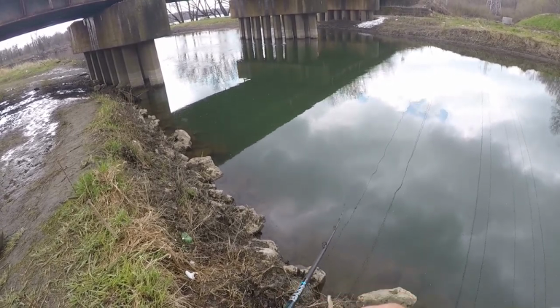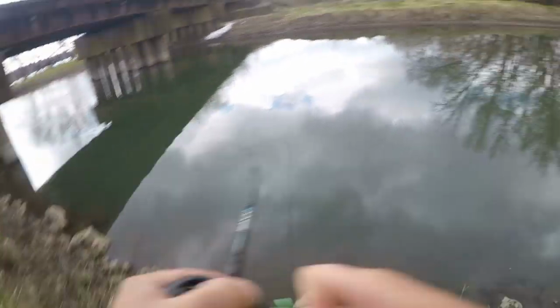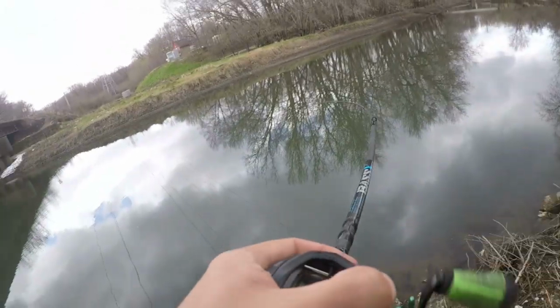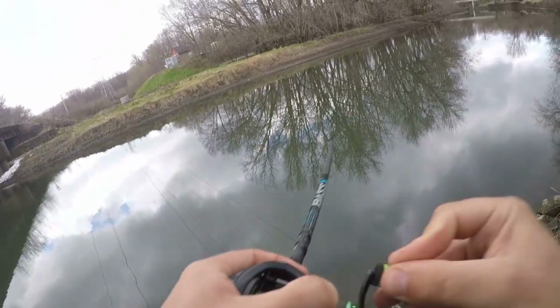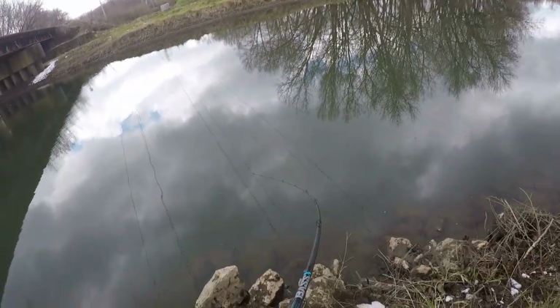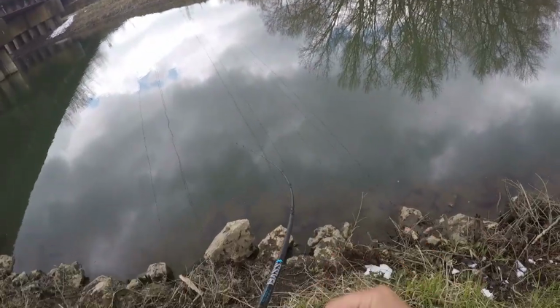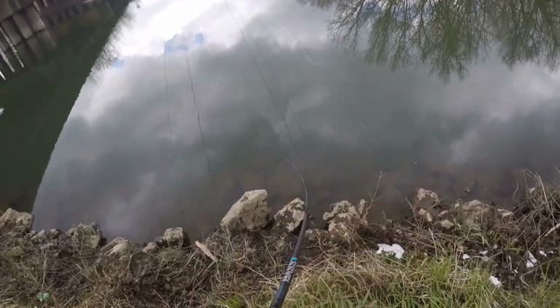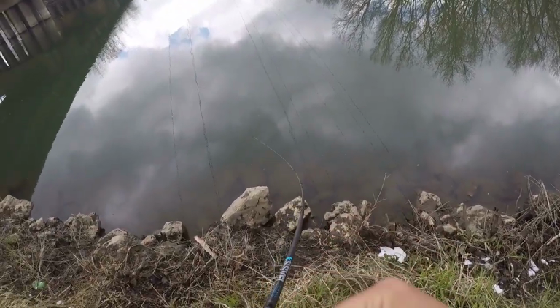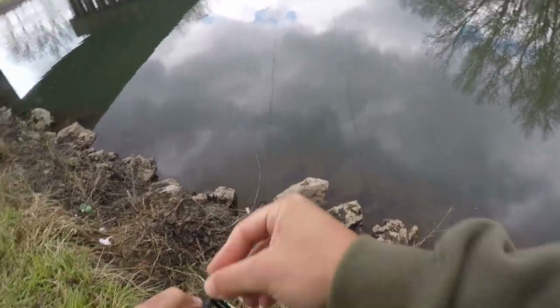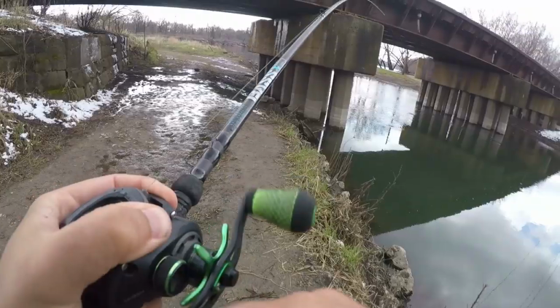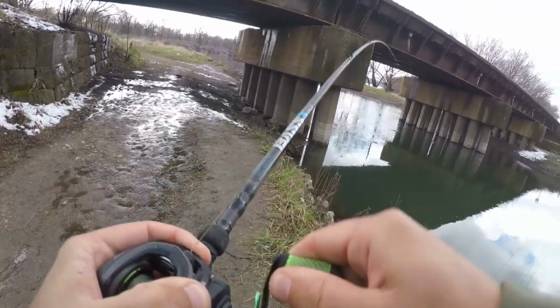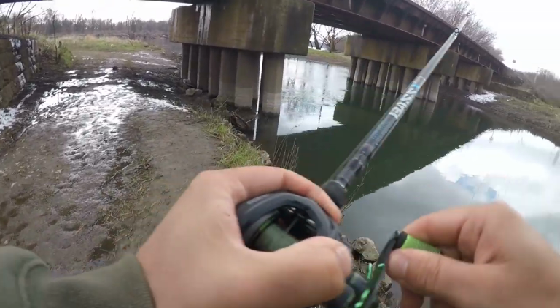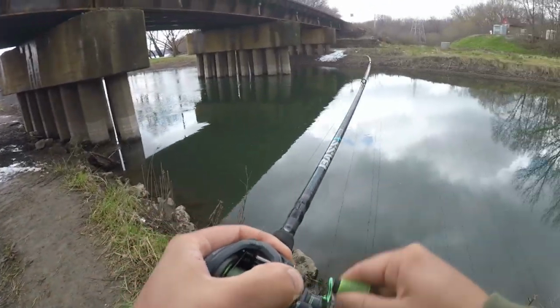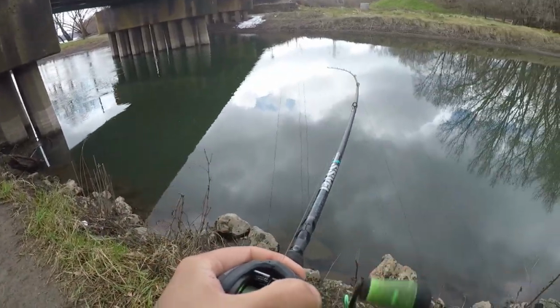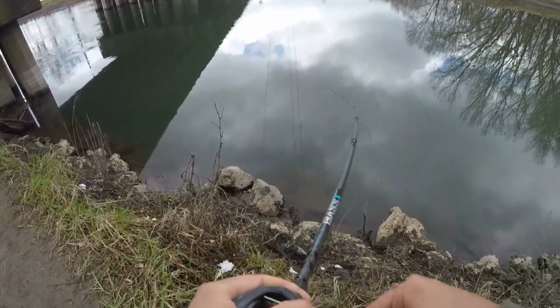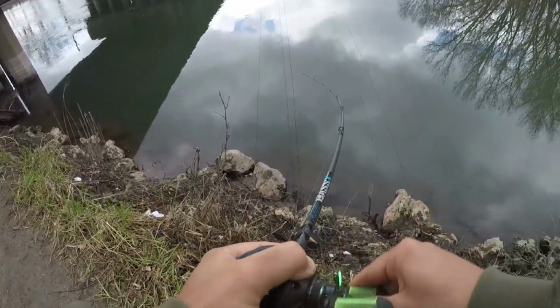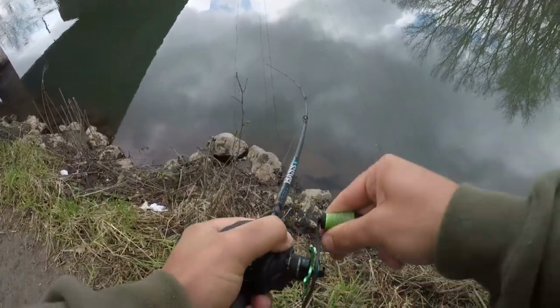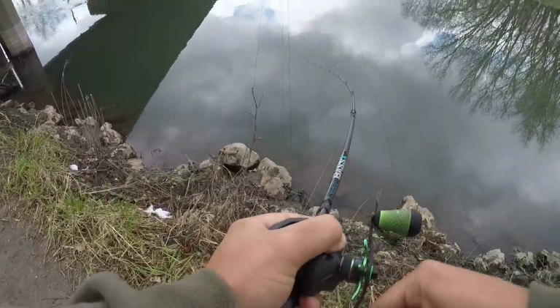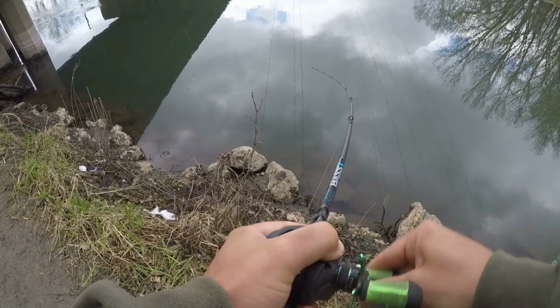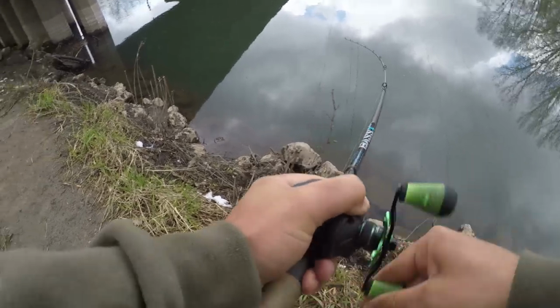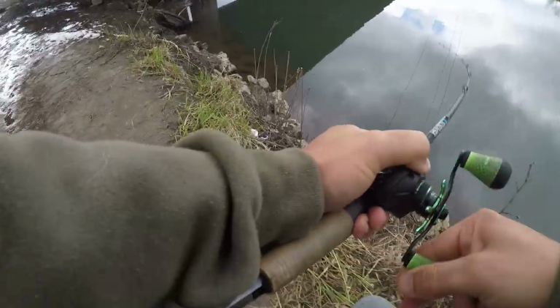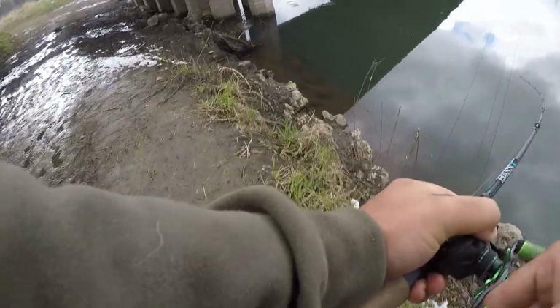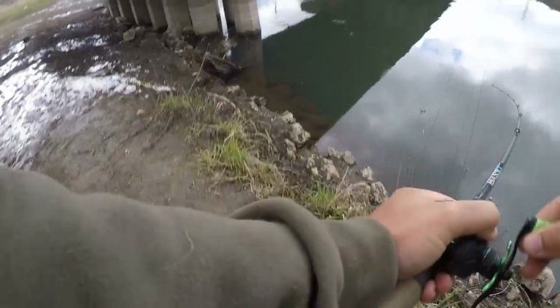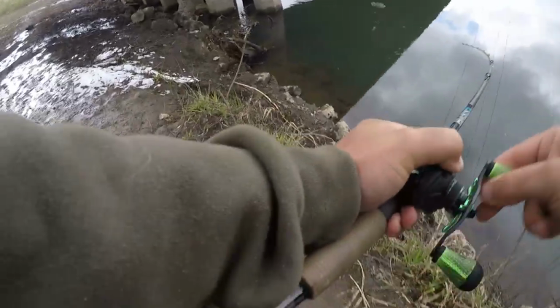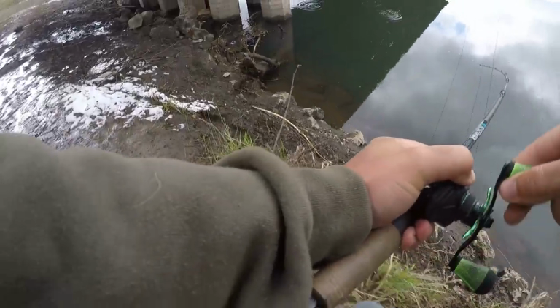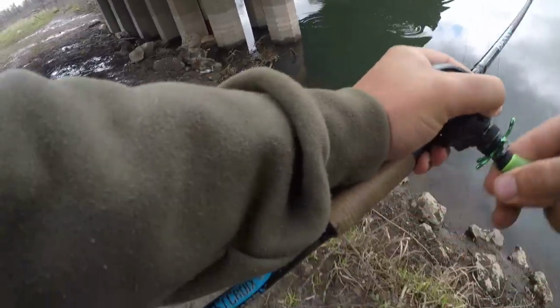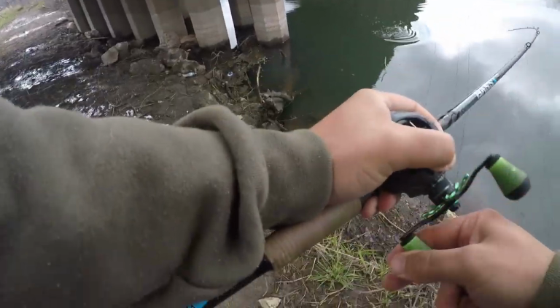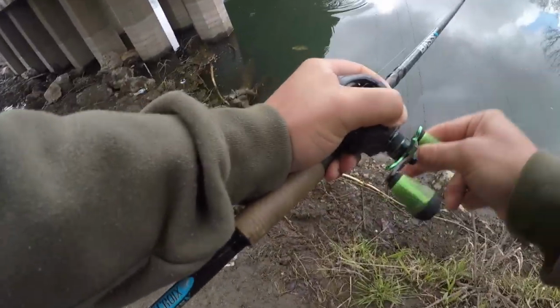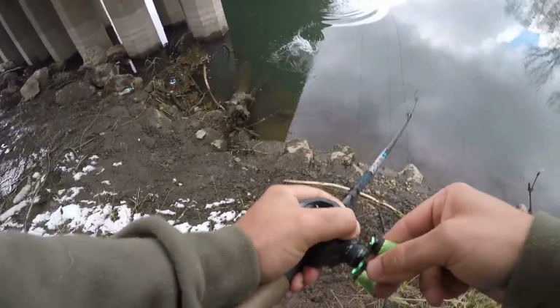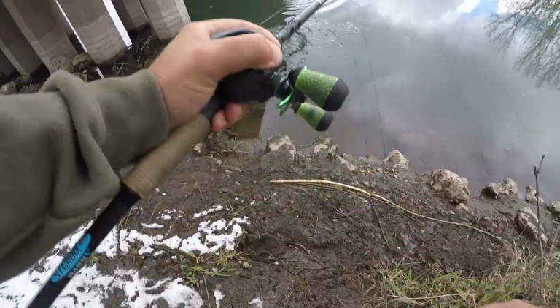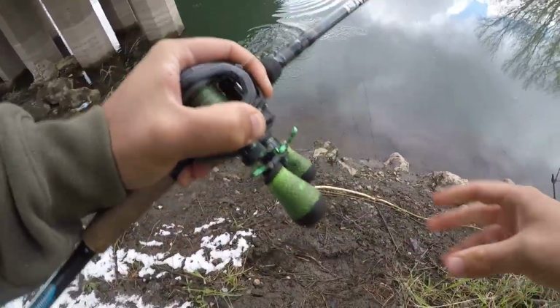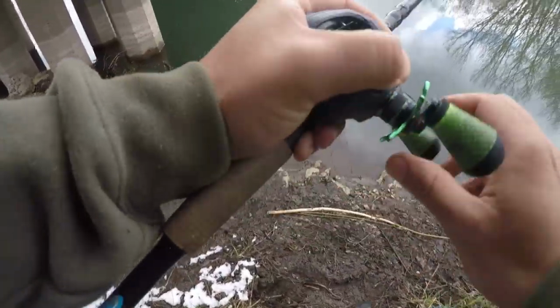Fish on! What is this? Pinned them with the 4/0 beast hook, so I'm pretty confident he's on. That is a very good smallmouth.